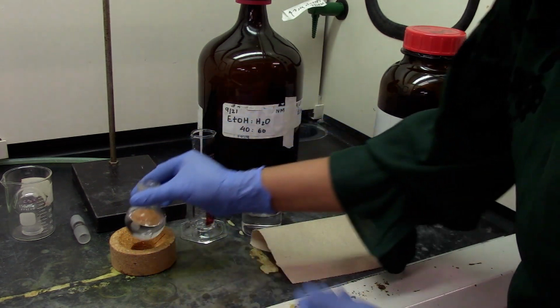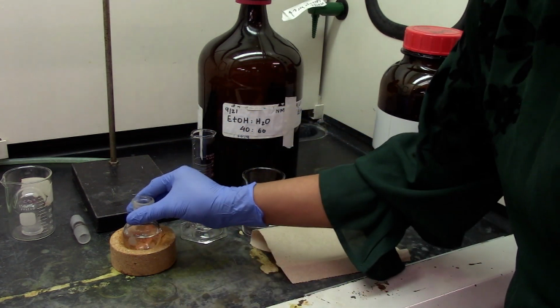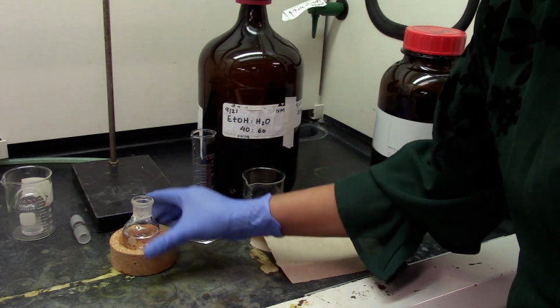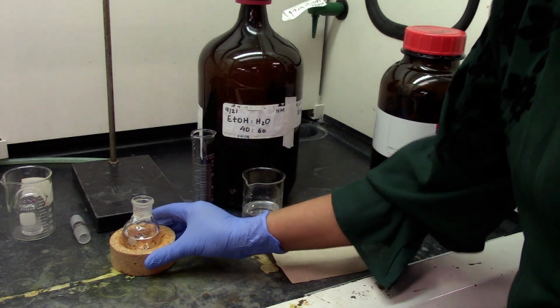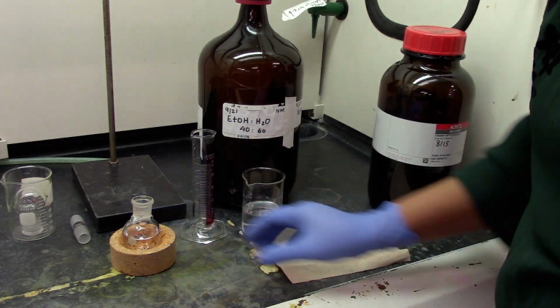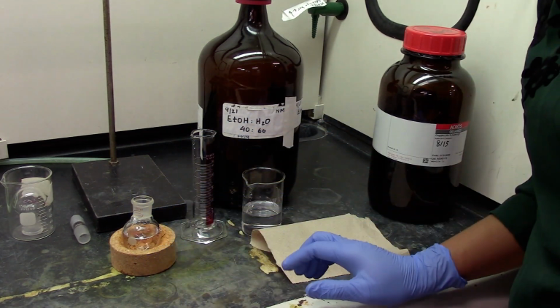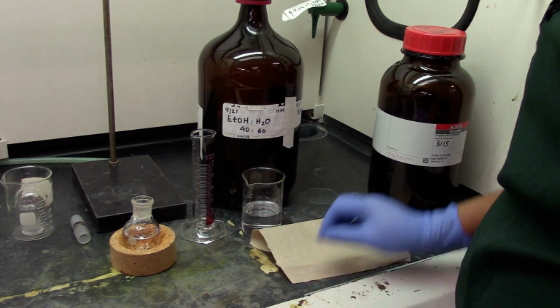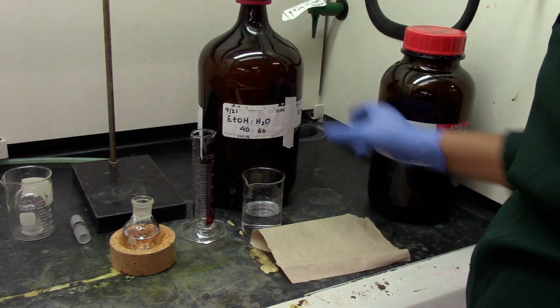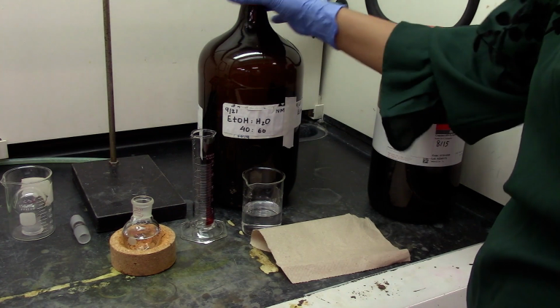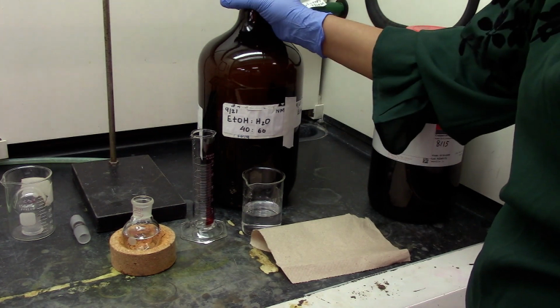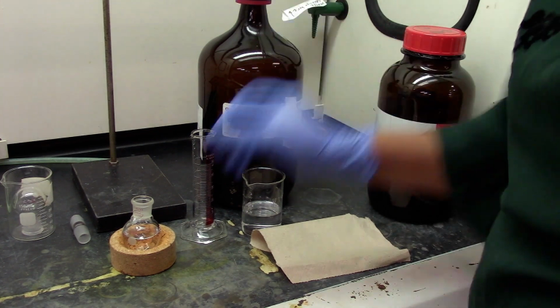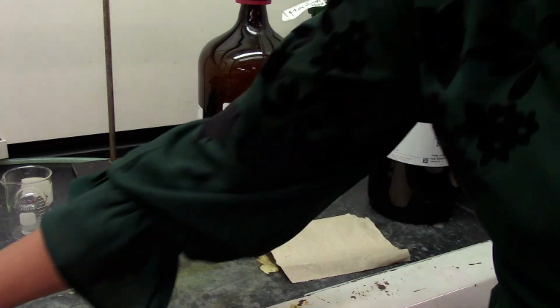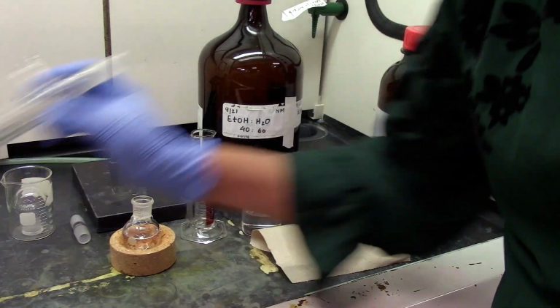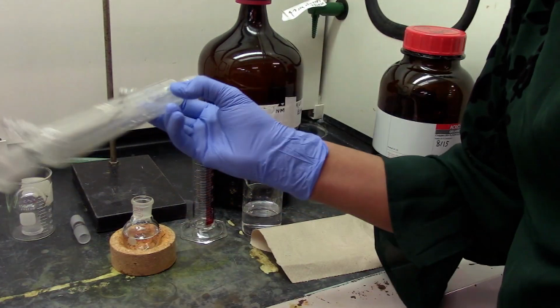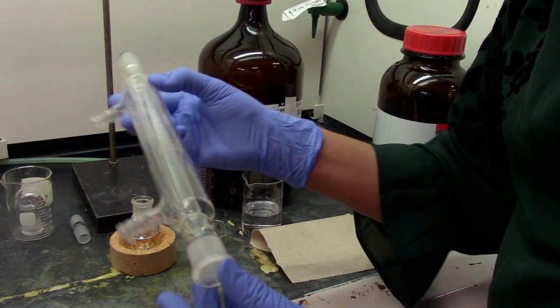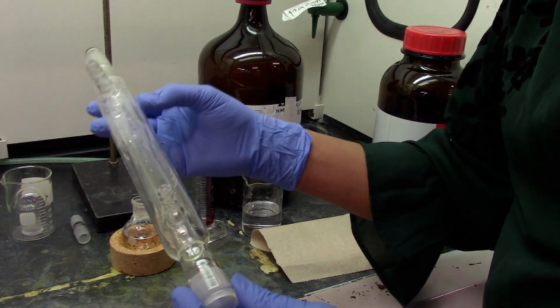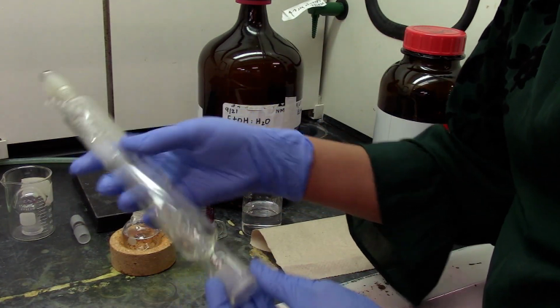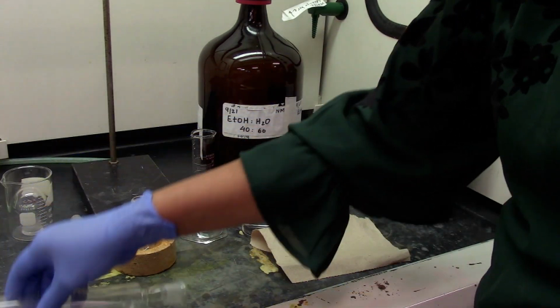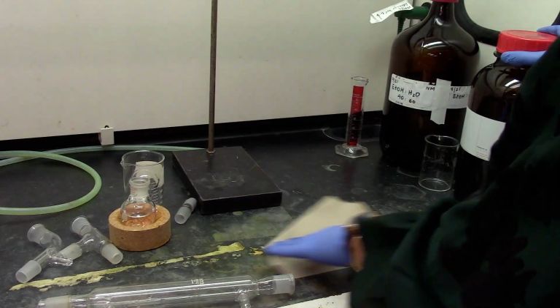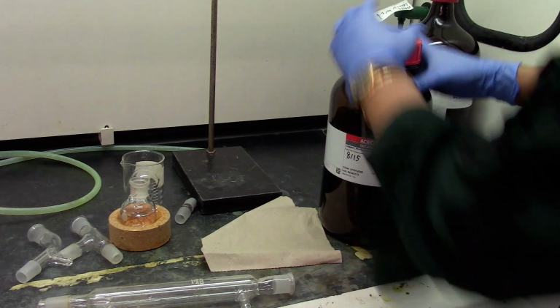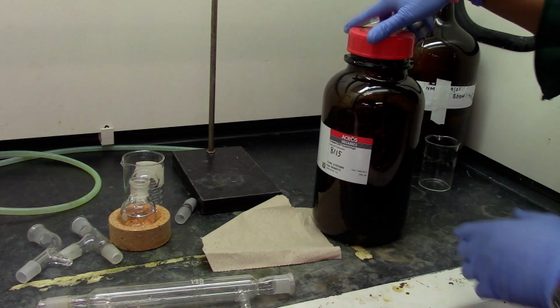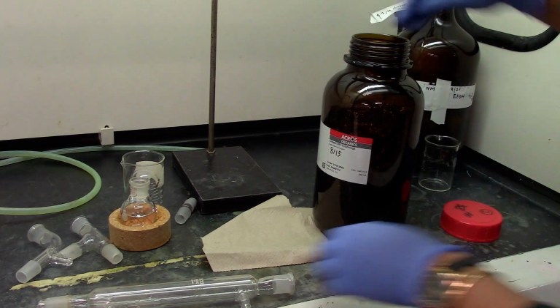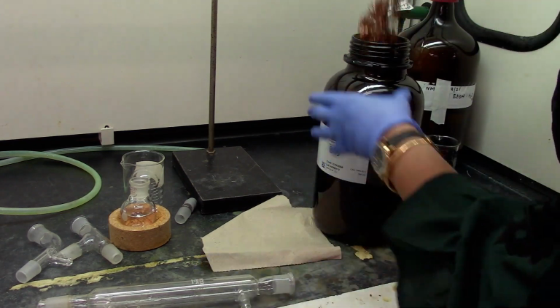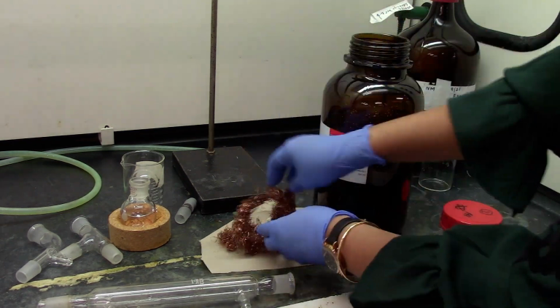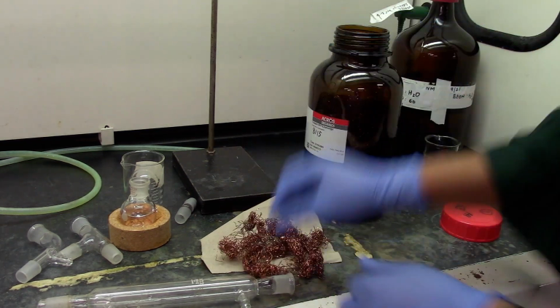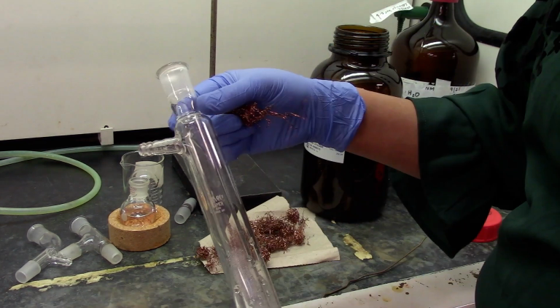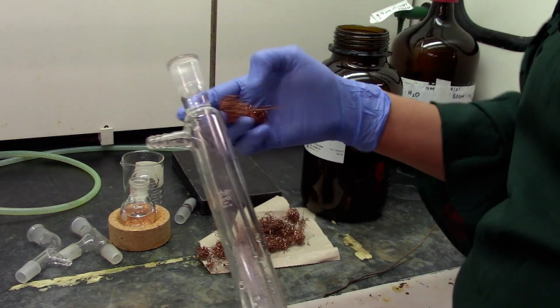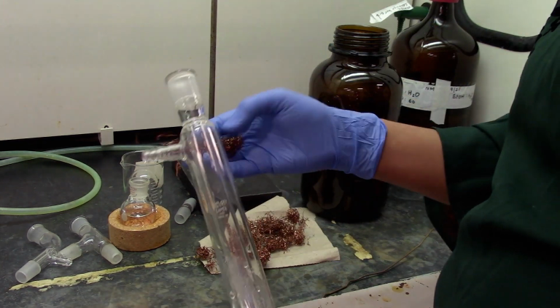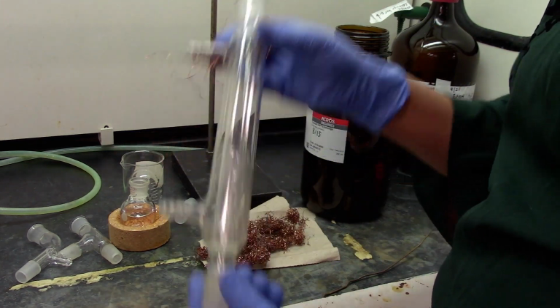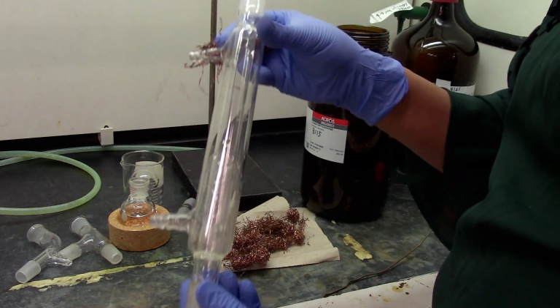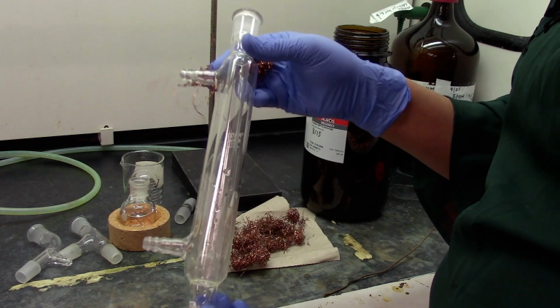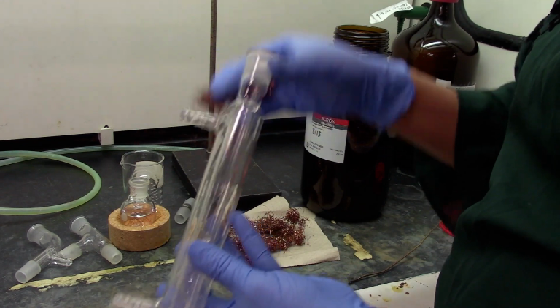Now our starting solution is ready. We will get started with packing the distillation column with some copper turnings.